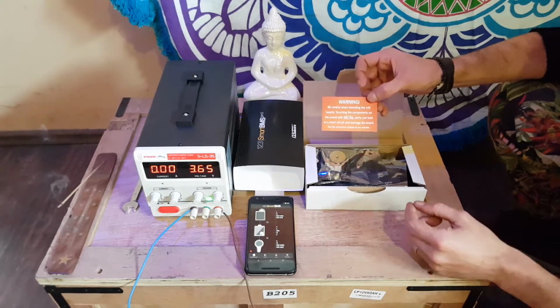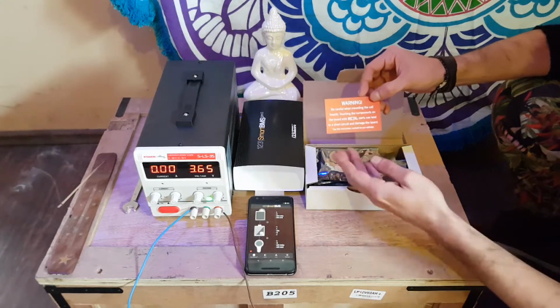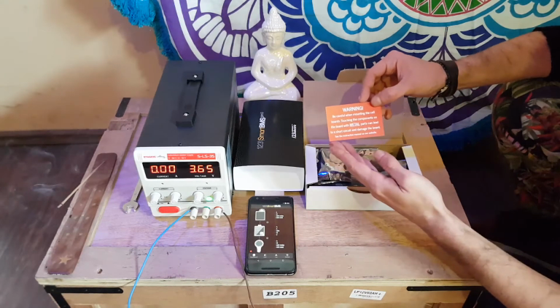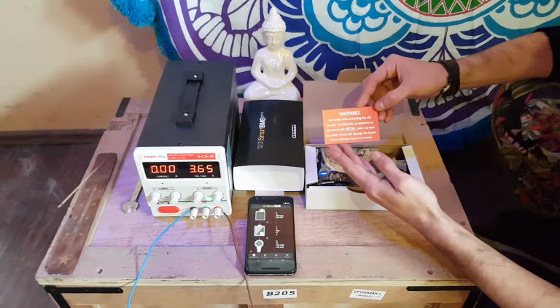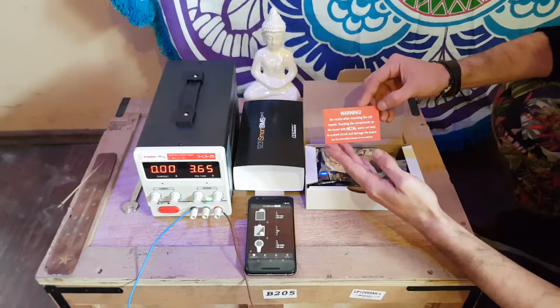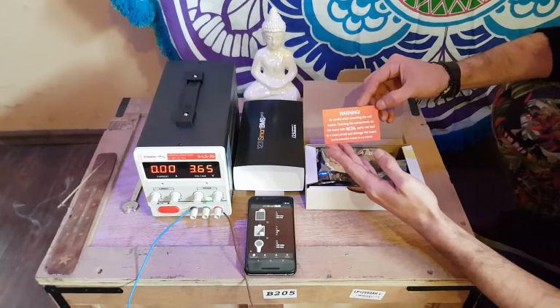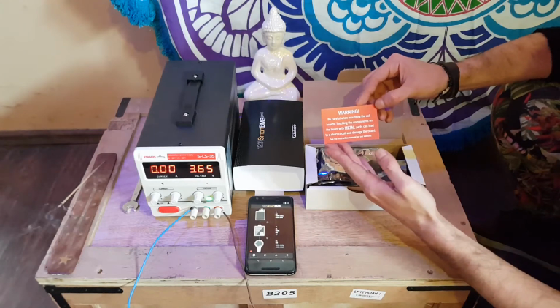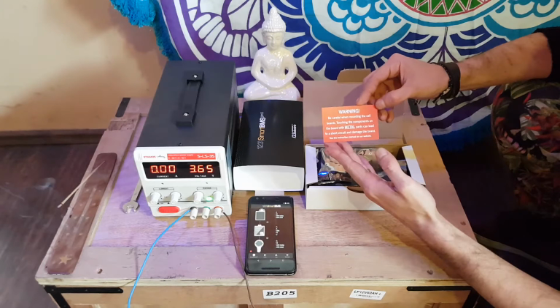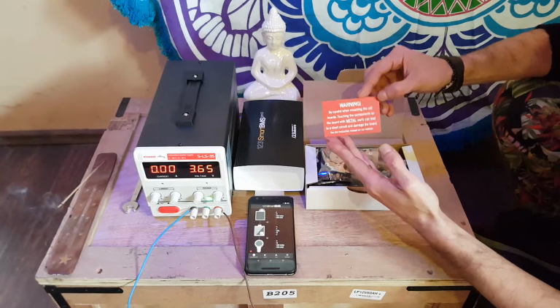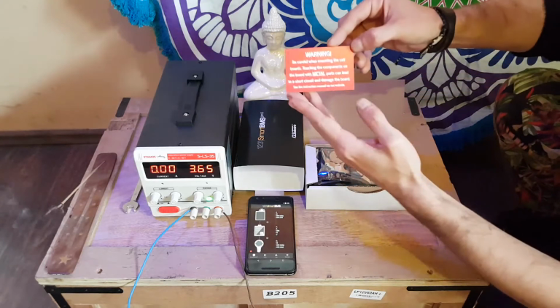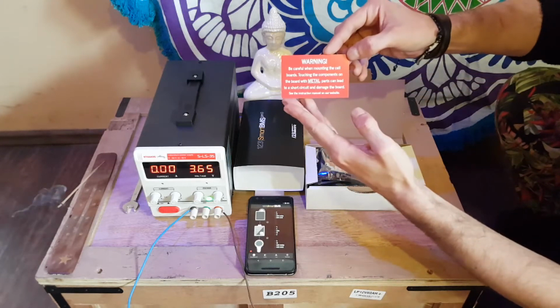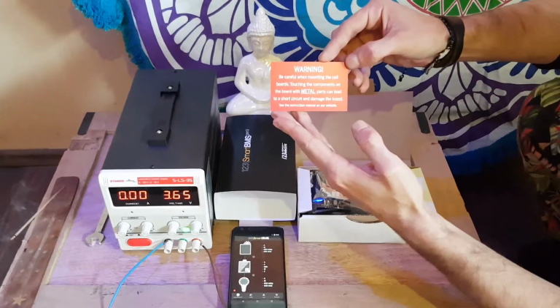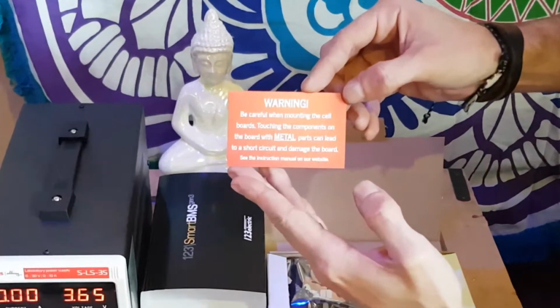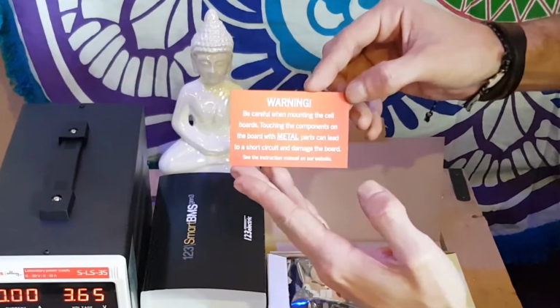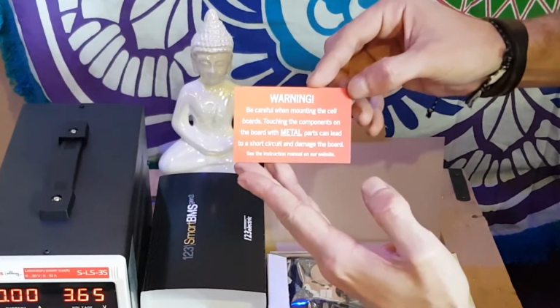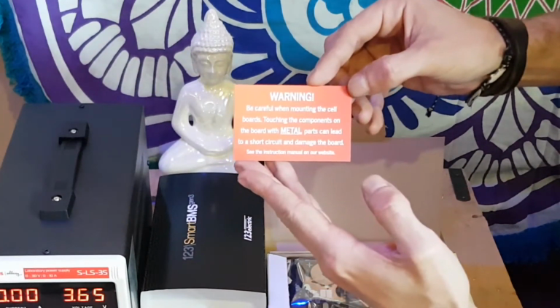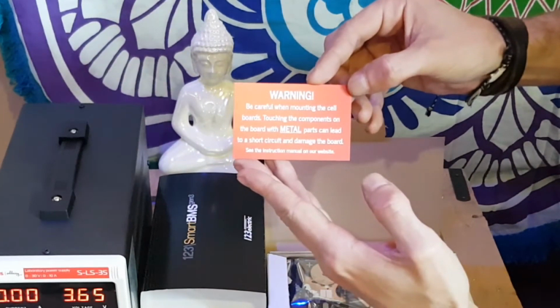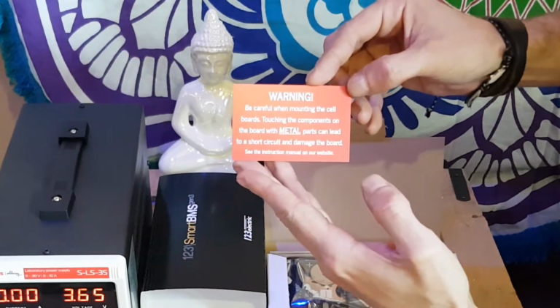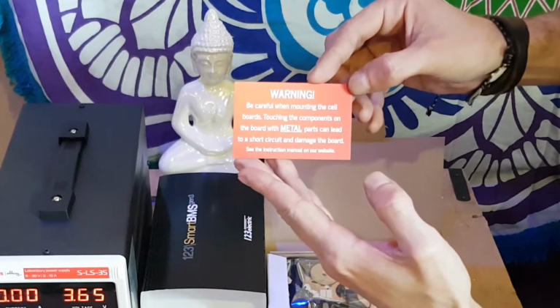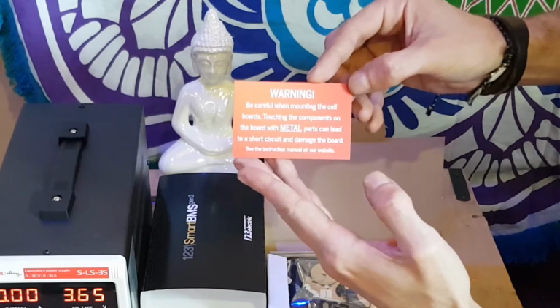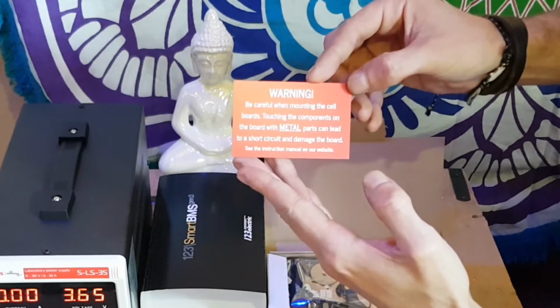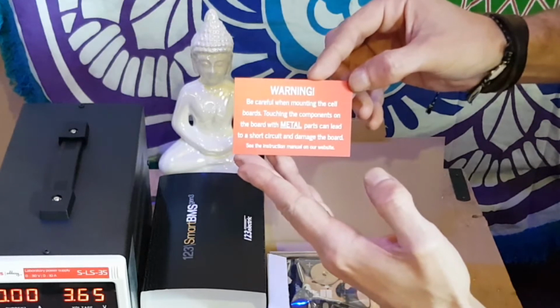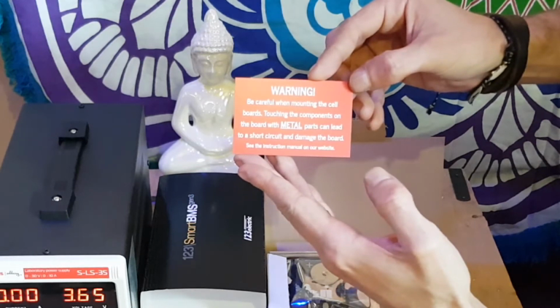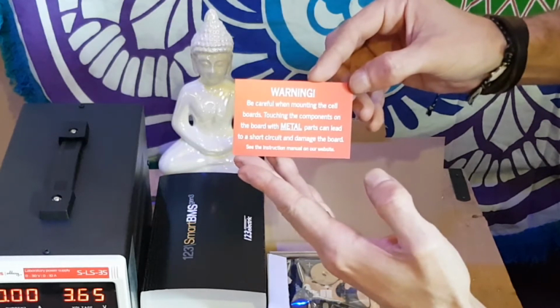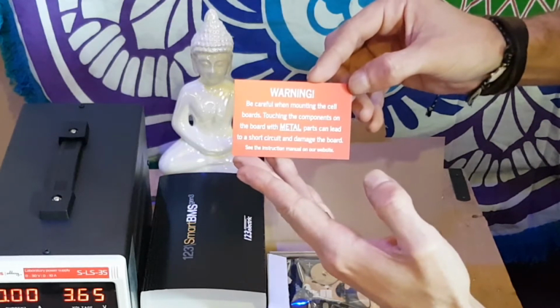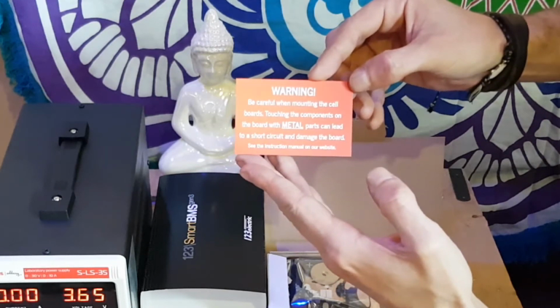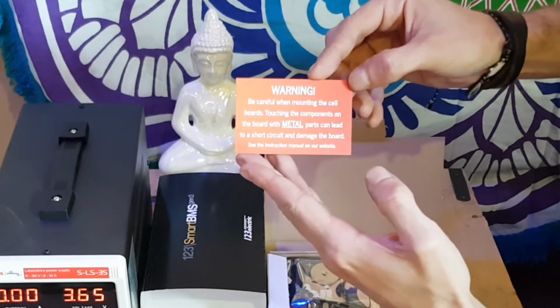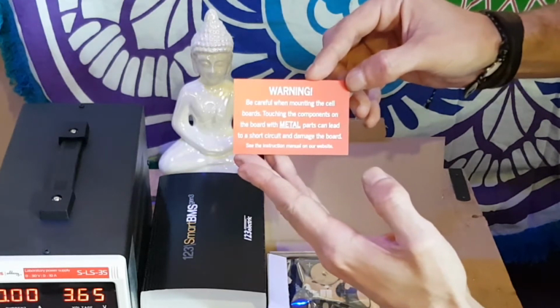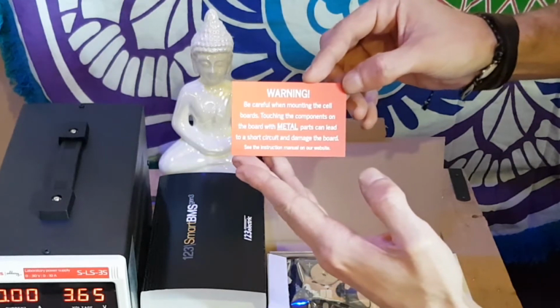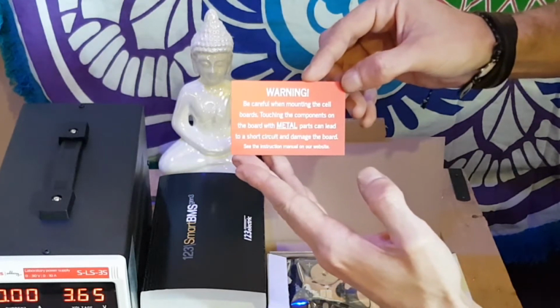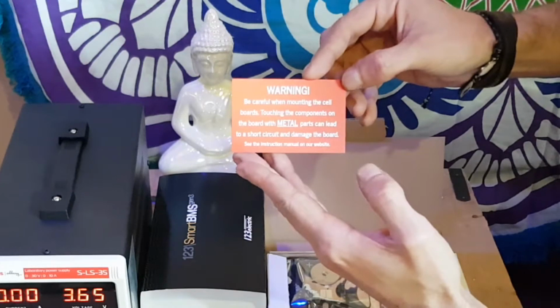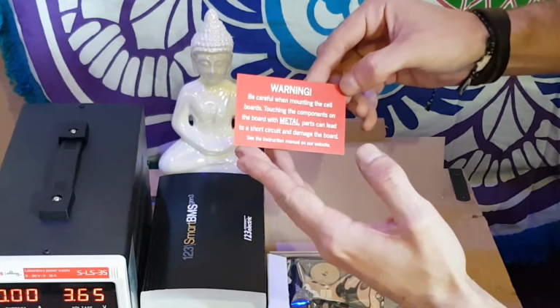Here we have a warning: when mounting the cell boards, touching the components on the board with metal parts can lead to a short circuit and damage the board. See the instructions manual on our website, it says.